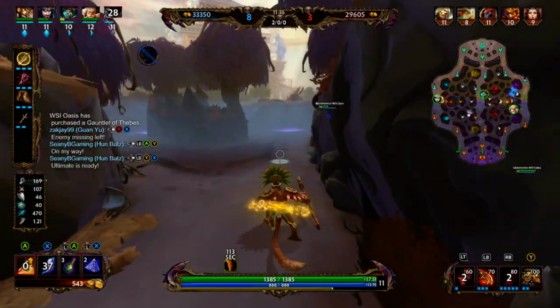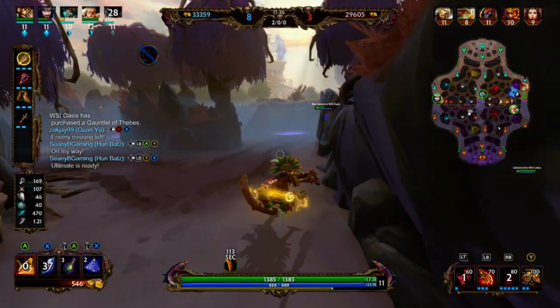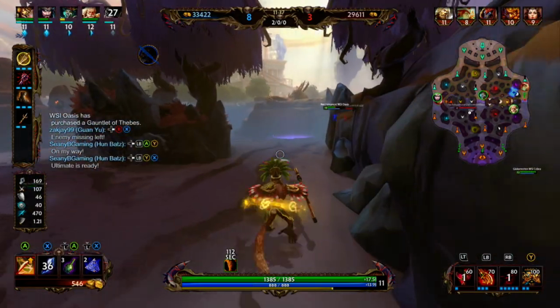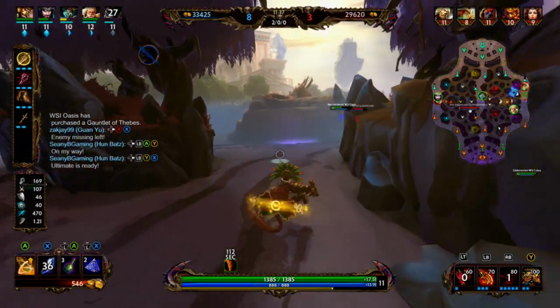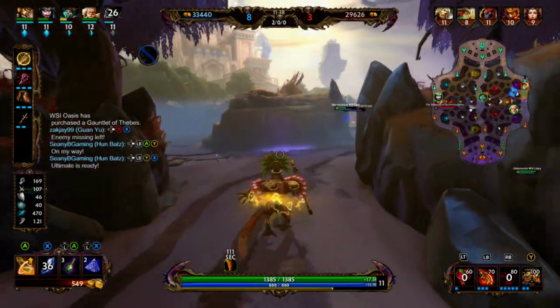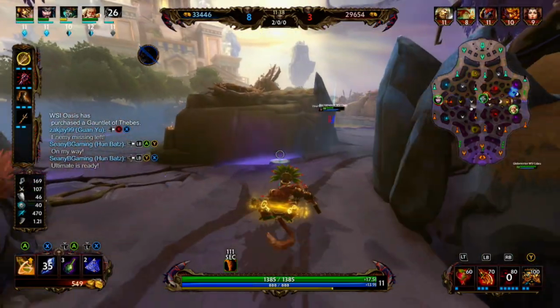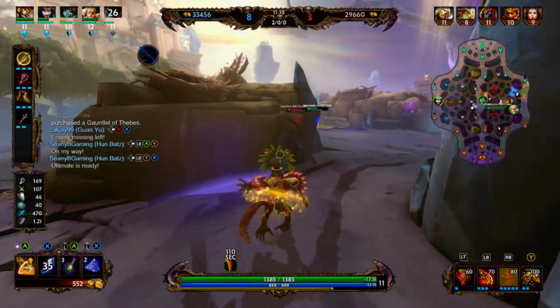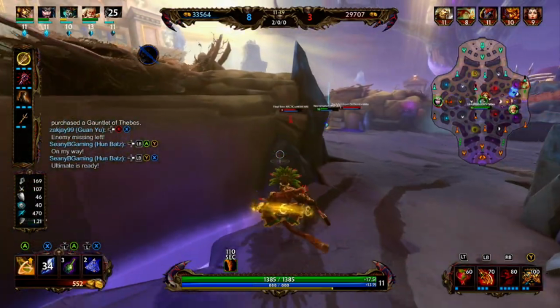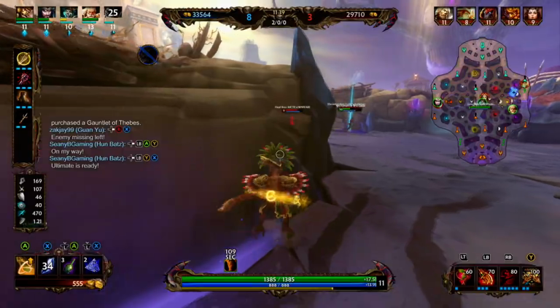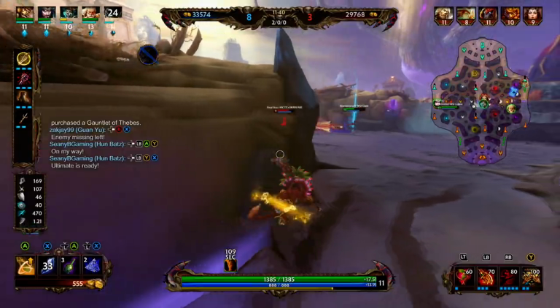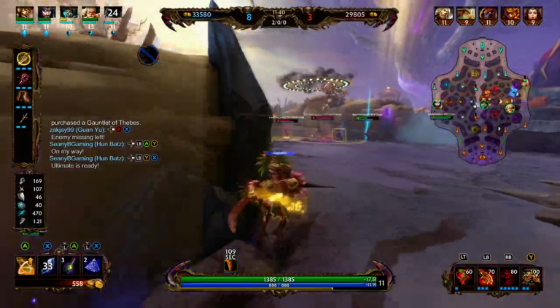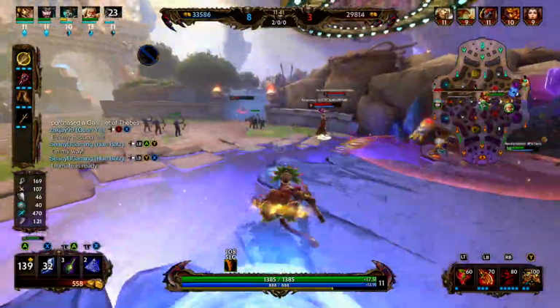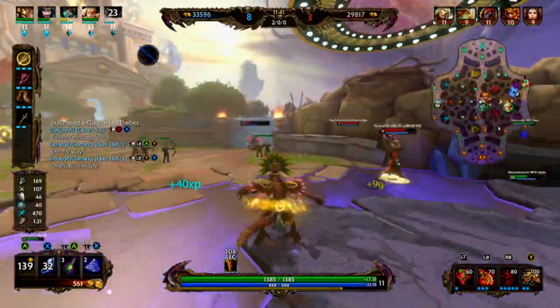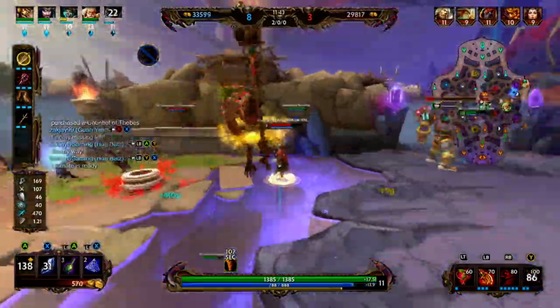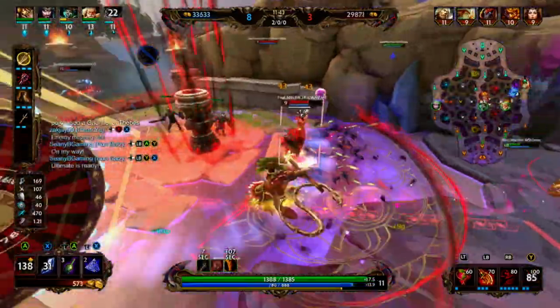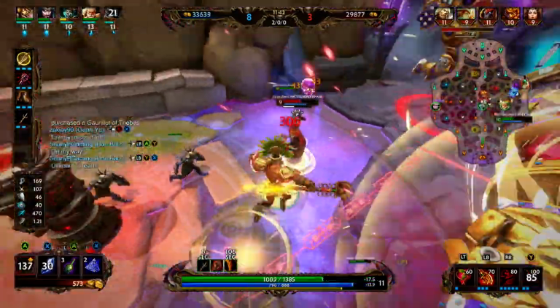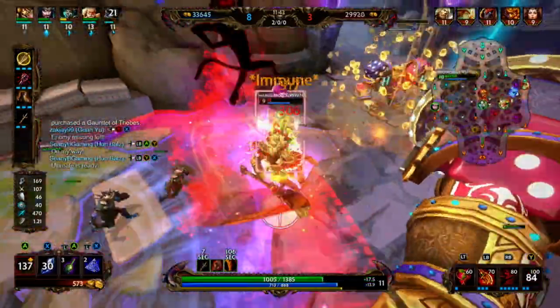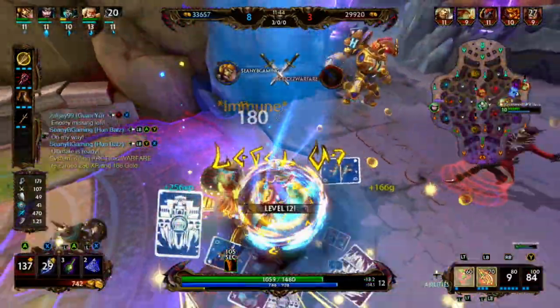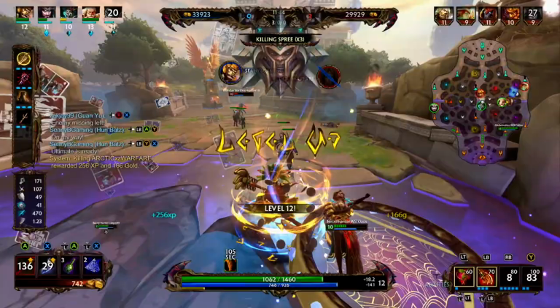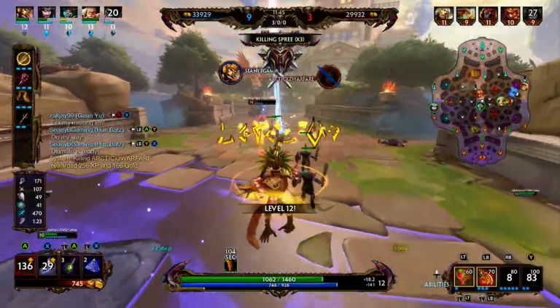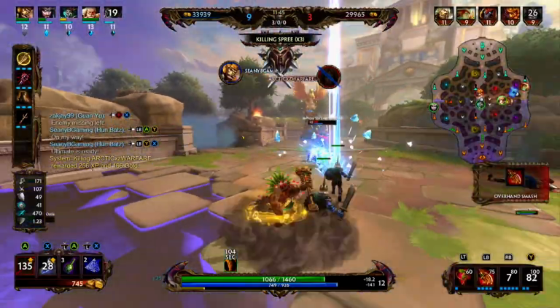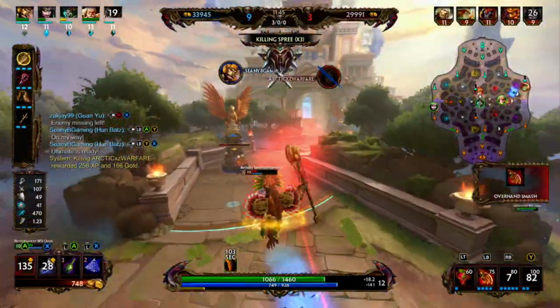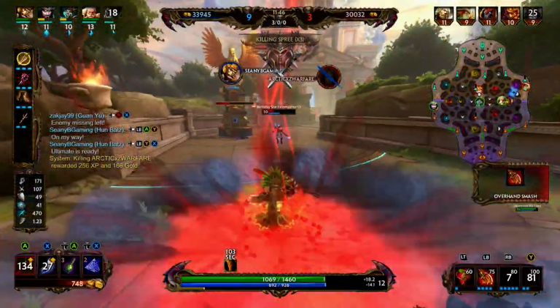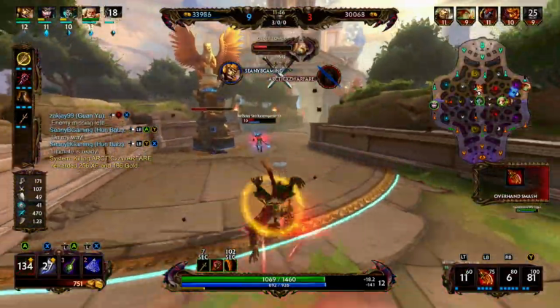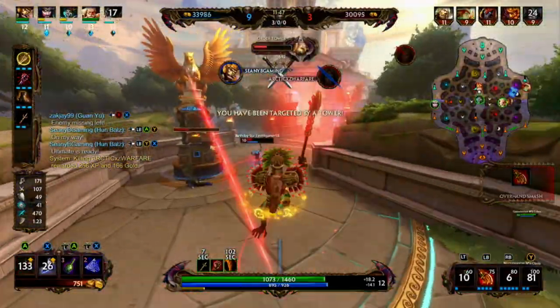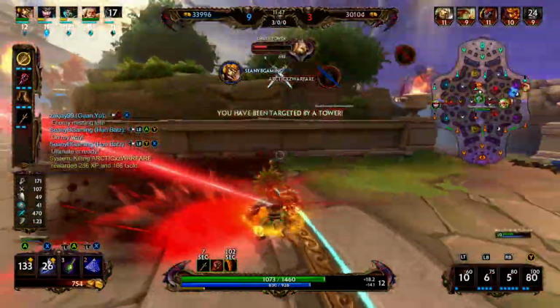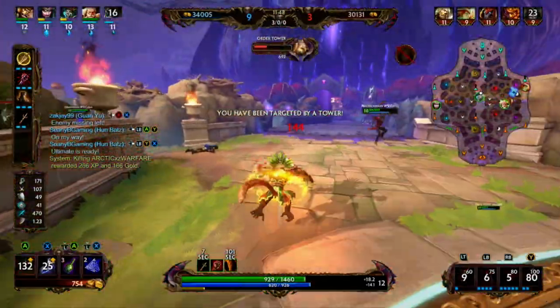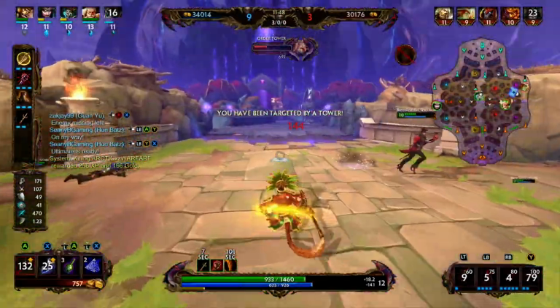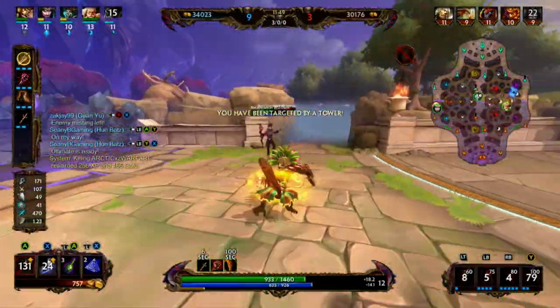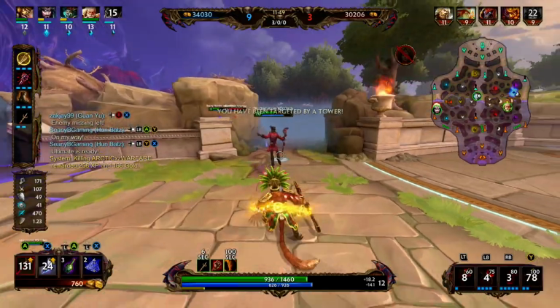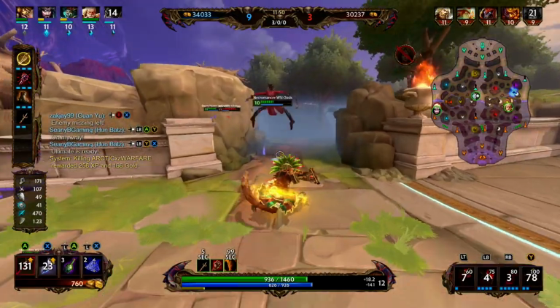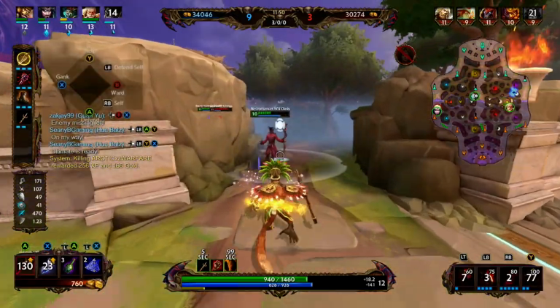Baron needs a little help so we skip our camp, rotate mid, throw our ultimate, get our monkey on Hera, and we're able to get the pick onto her. We try to get our two onto Raow but he's able to peel back.